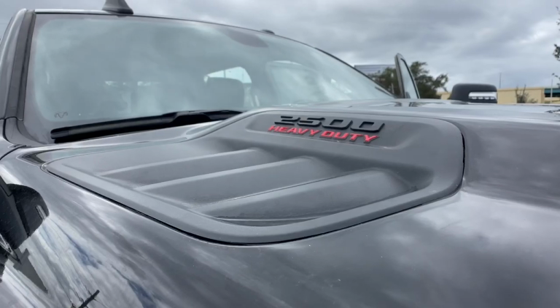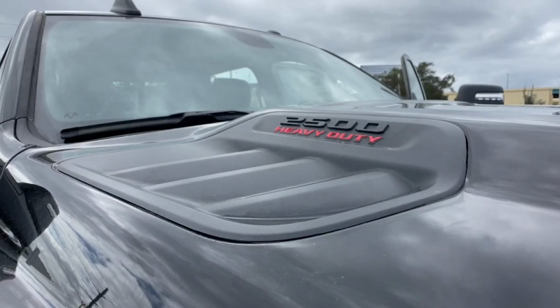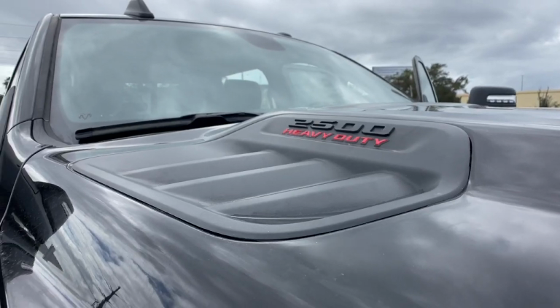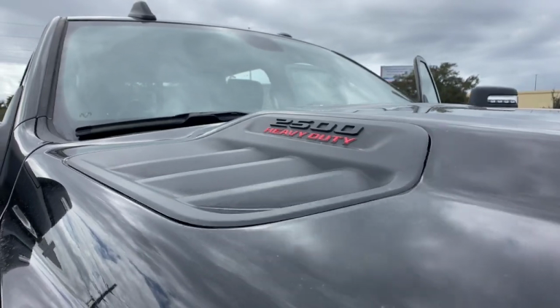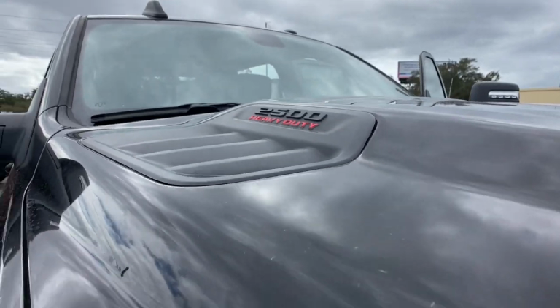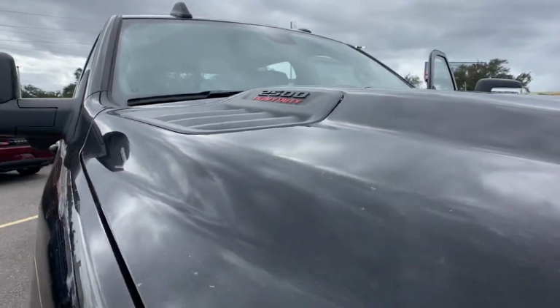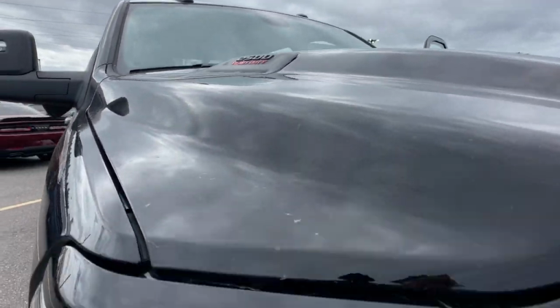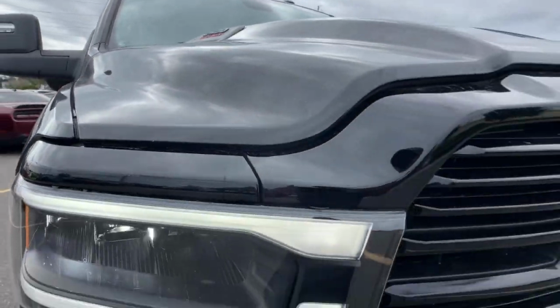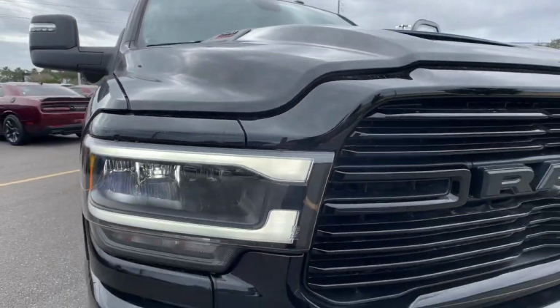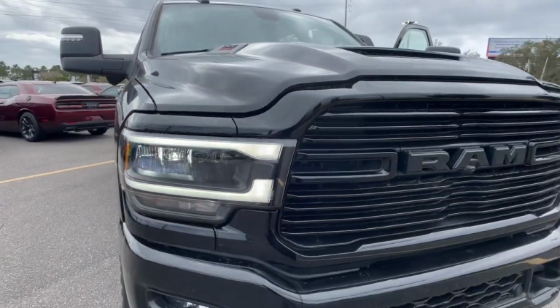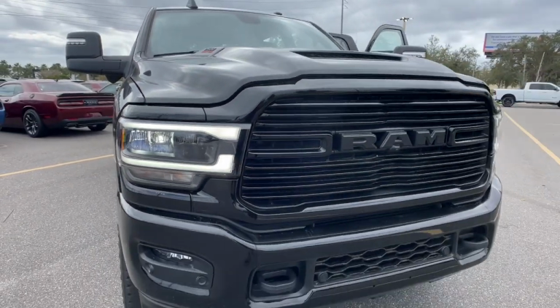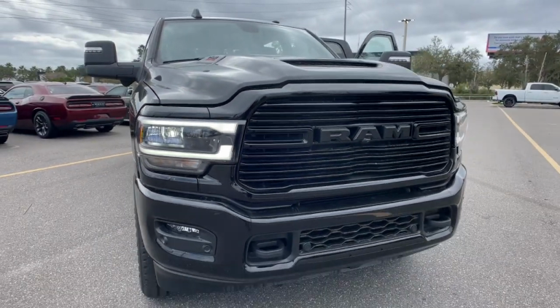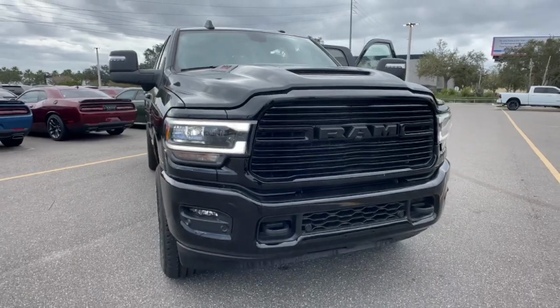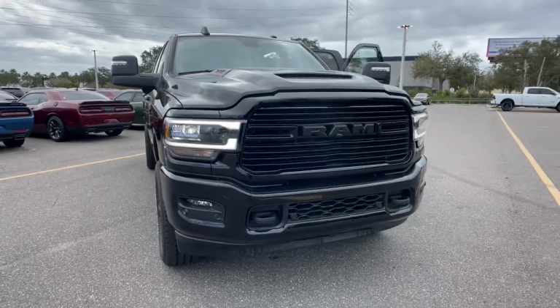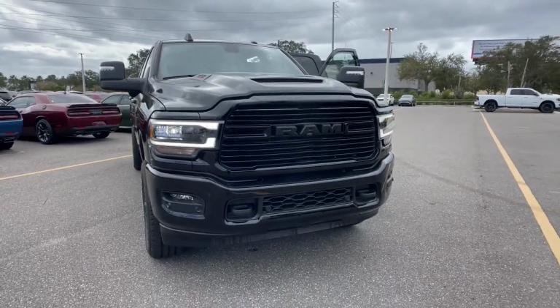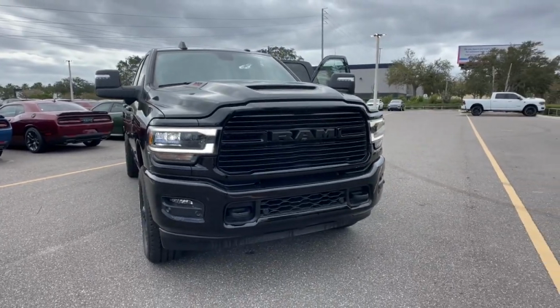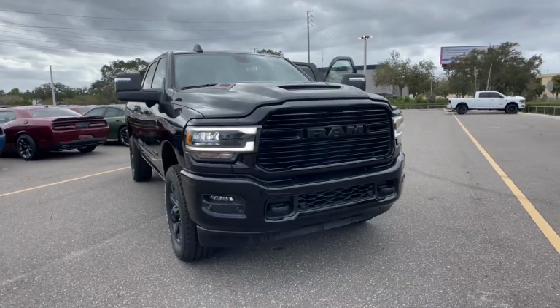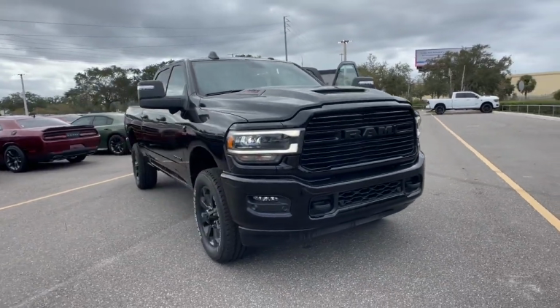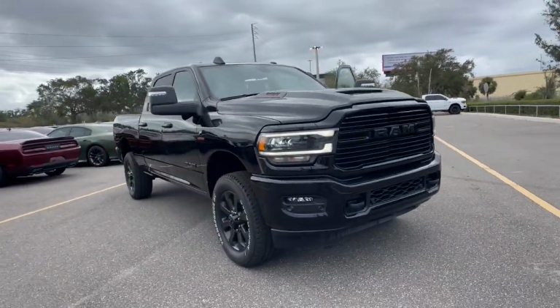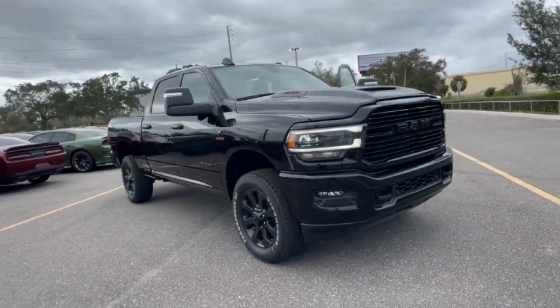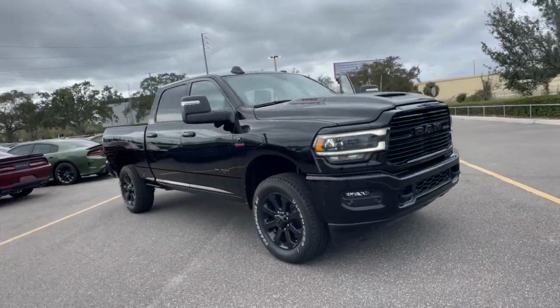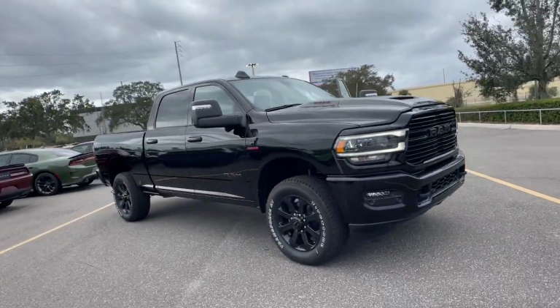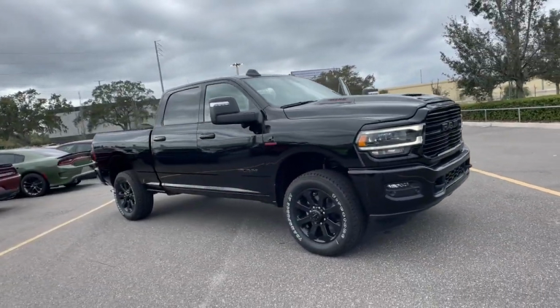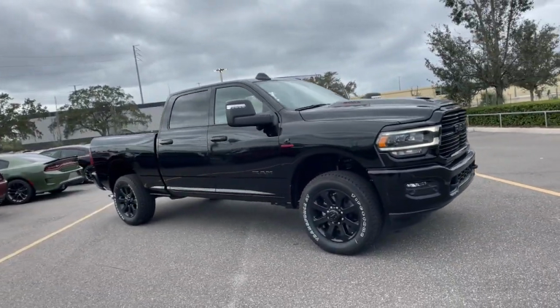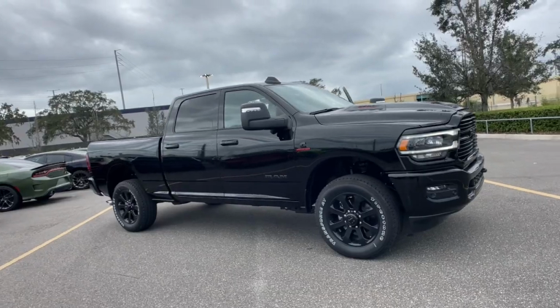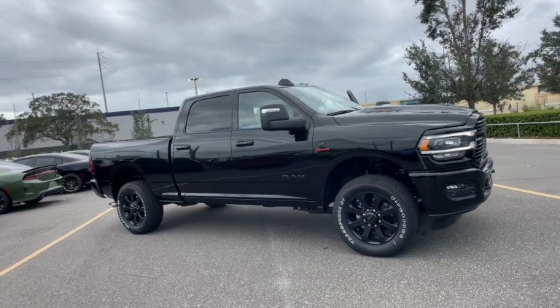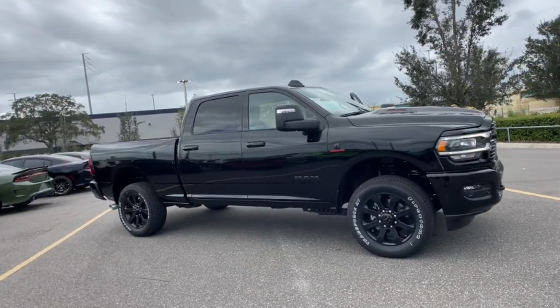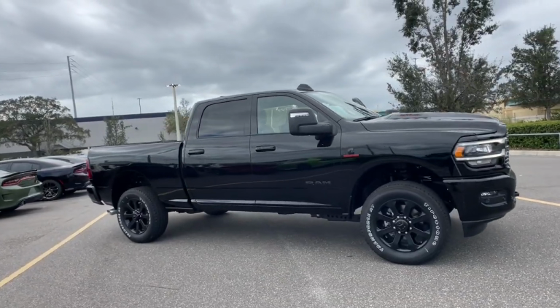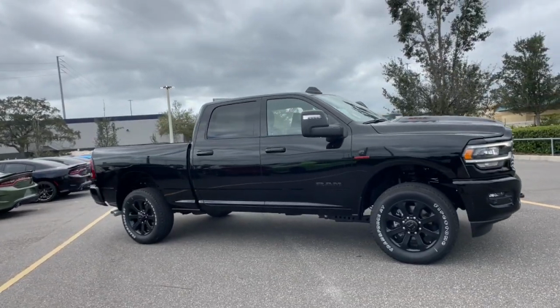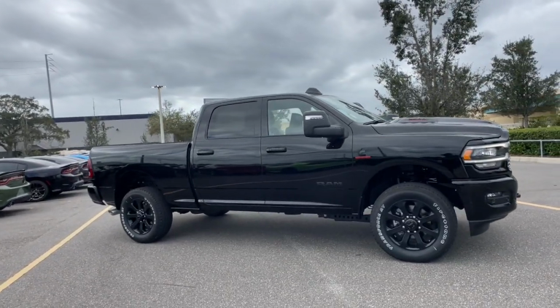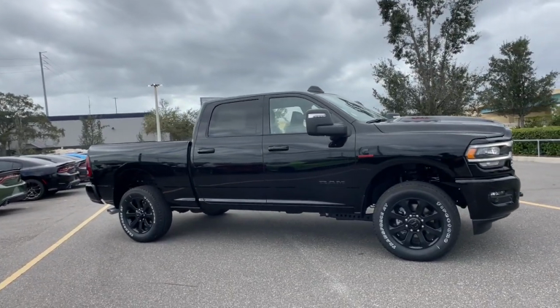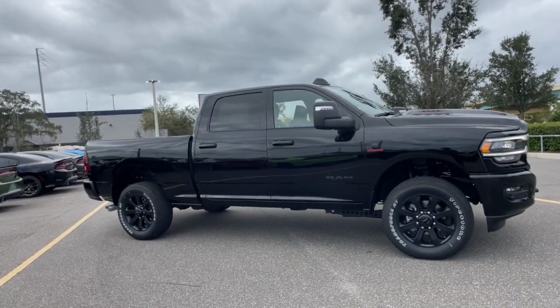Enjoy the view of this 2024 Ram 2500. The Ram 2500 has what it takes to get the big jobs done right. It's infused with heavy-duty capability, connected, convenient, comfortable, and built to last.